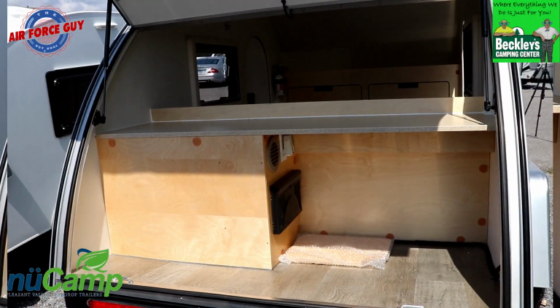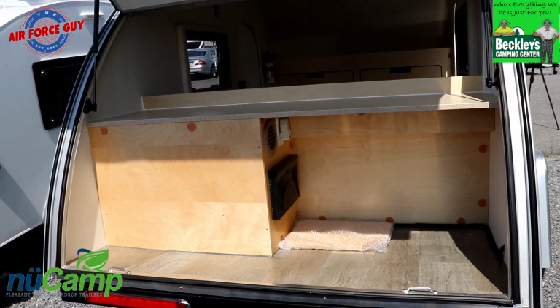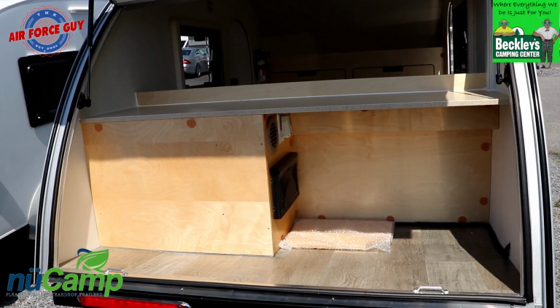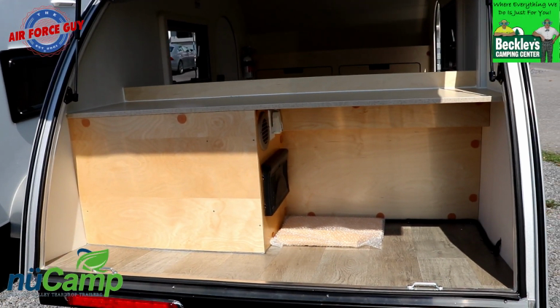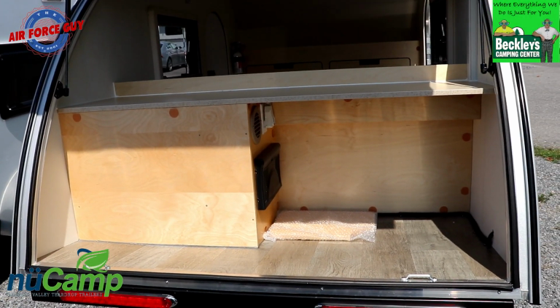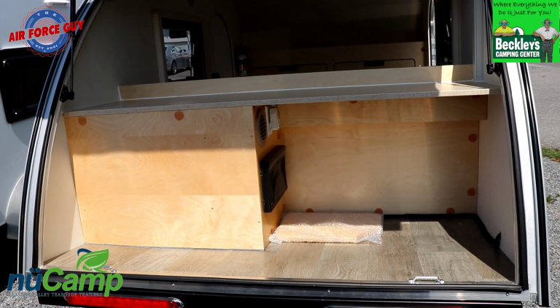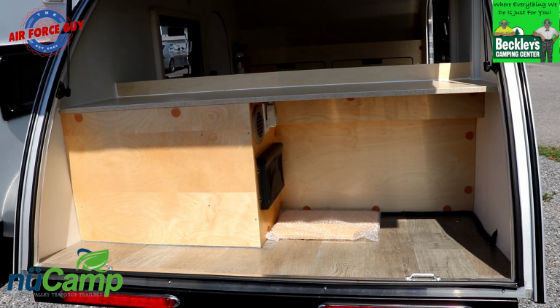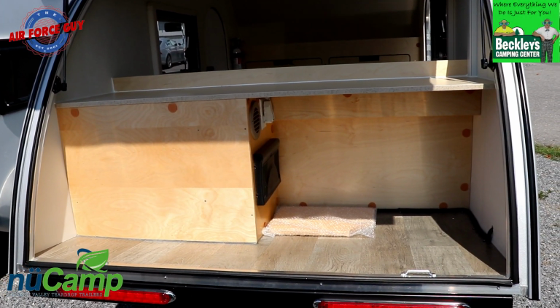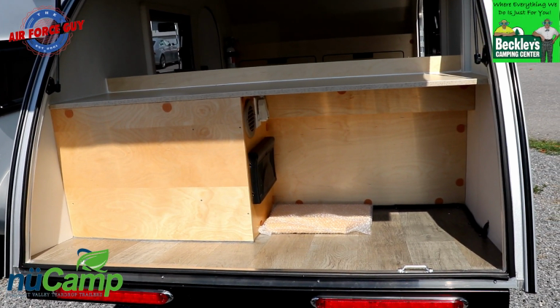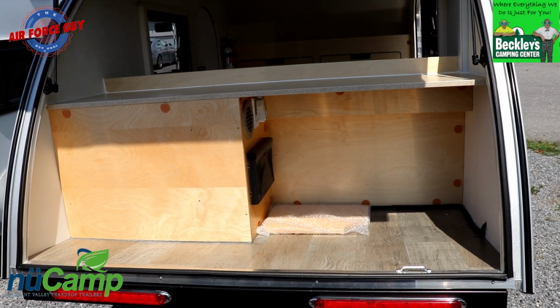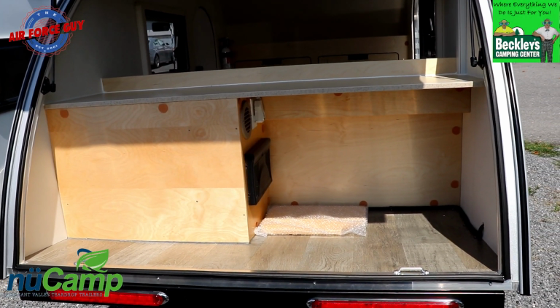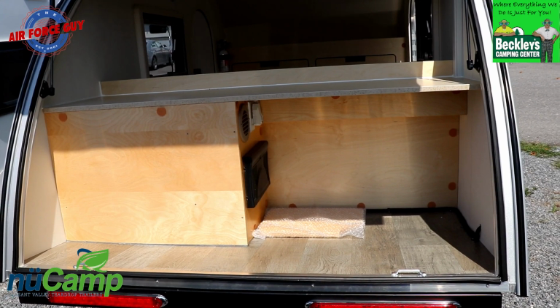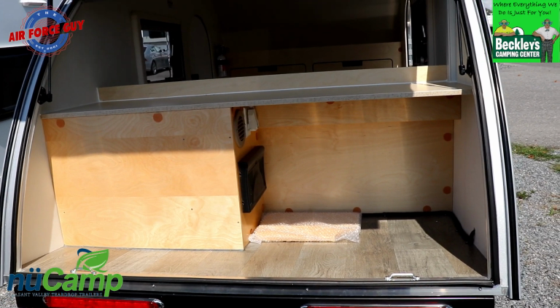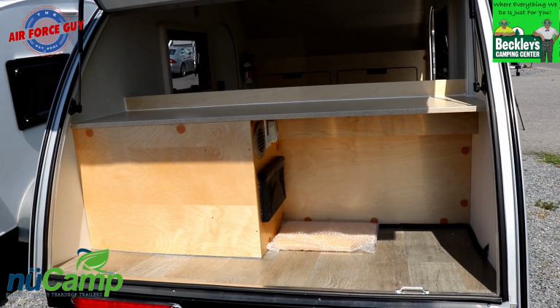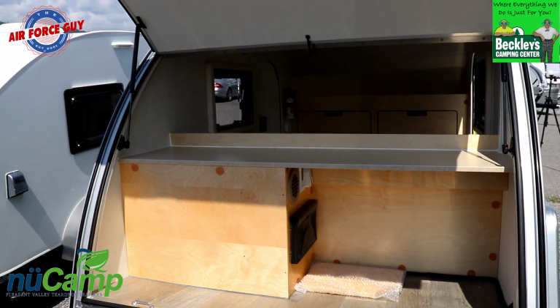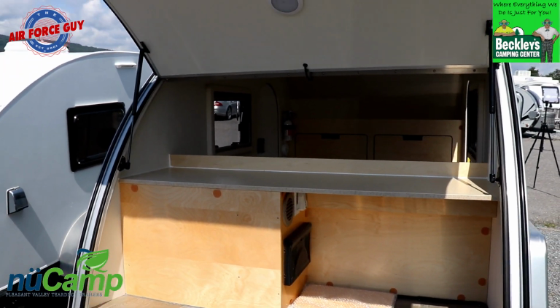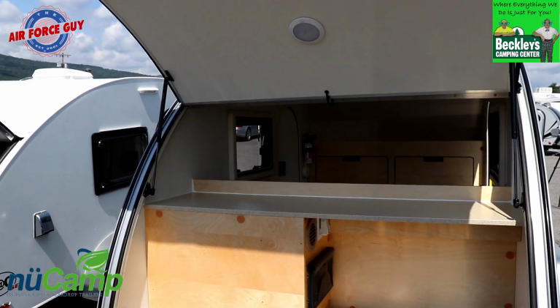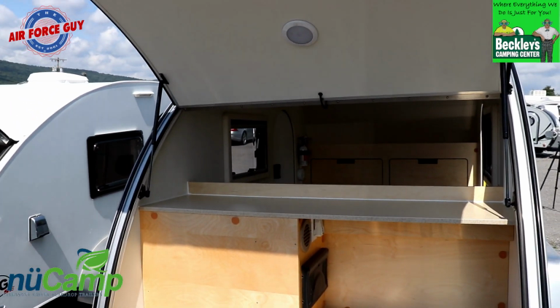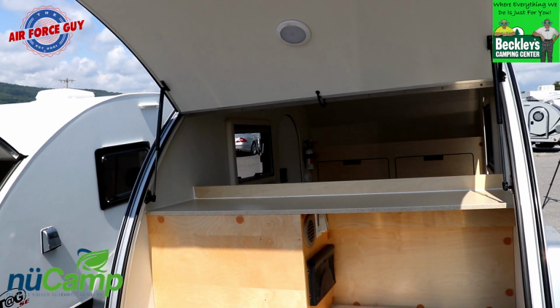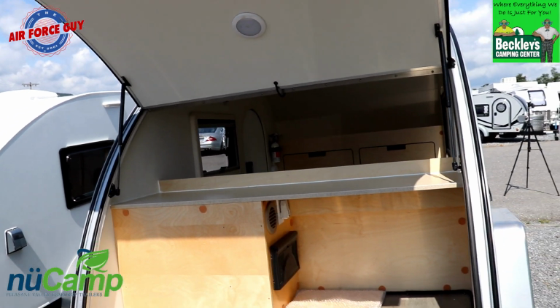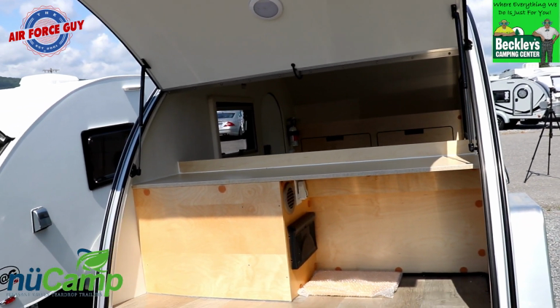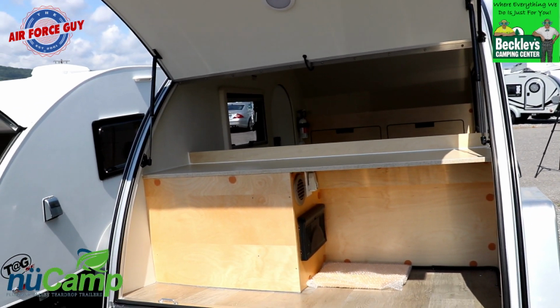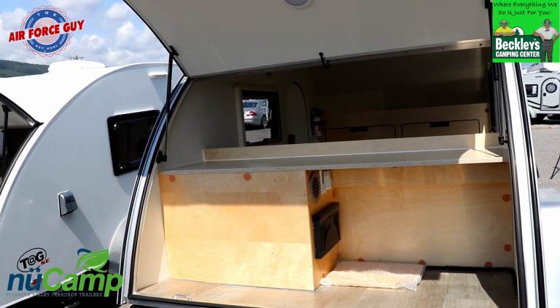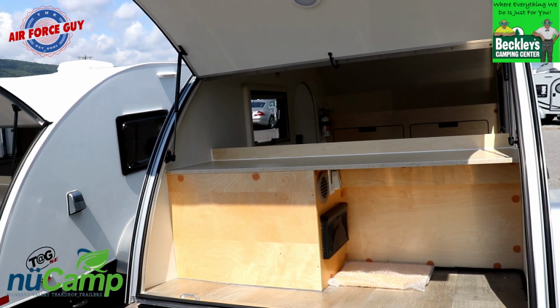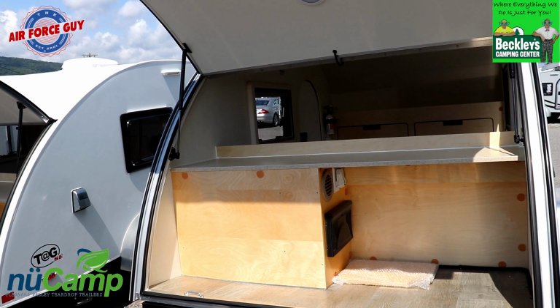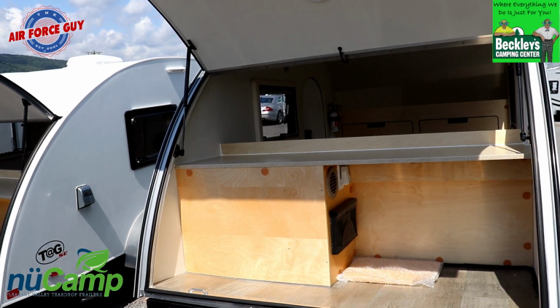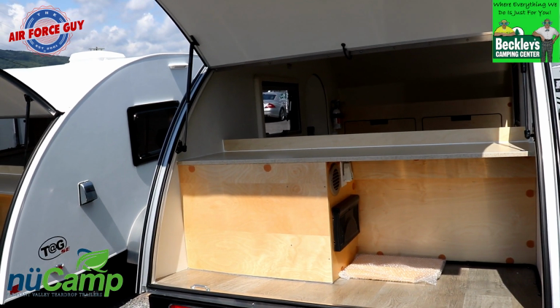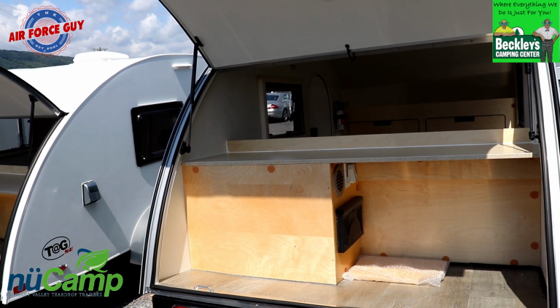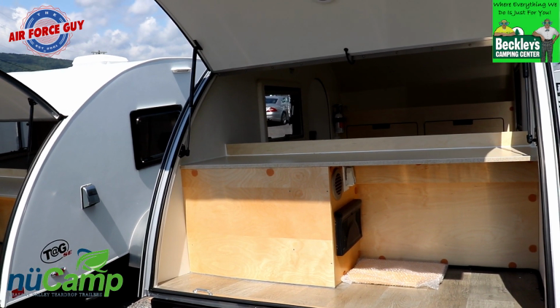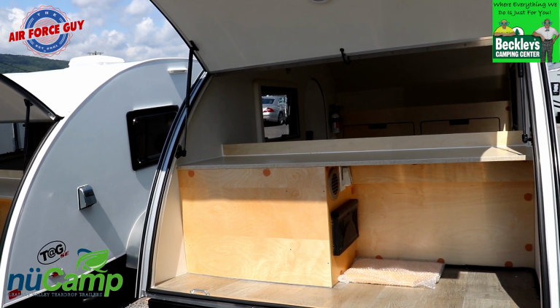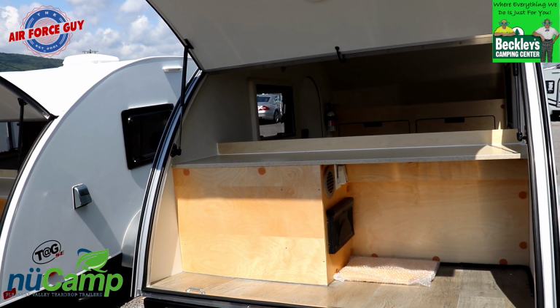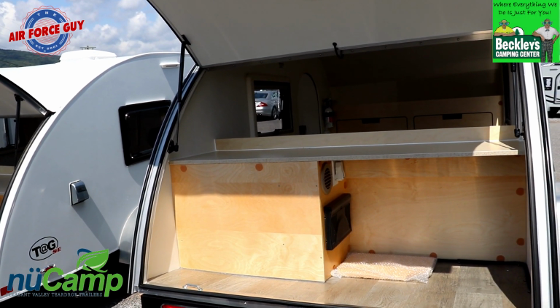This is what it's going to look like in the back. You're going to have a little bit of storage area, and it does open up. You do have a light back here. A lot of people bring outside cooking equipment, so you can set that up back here.